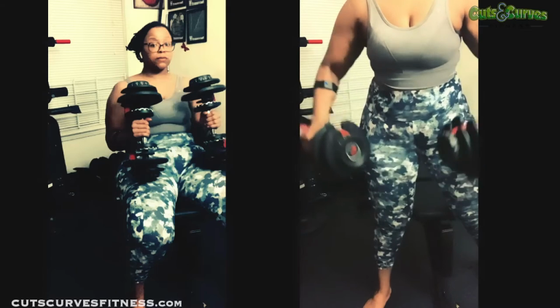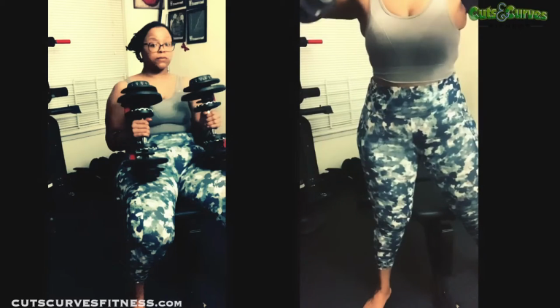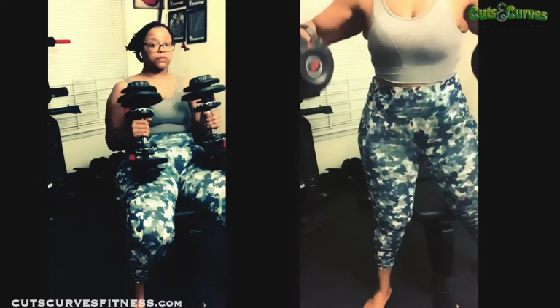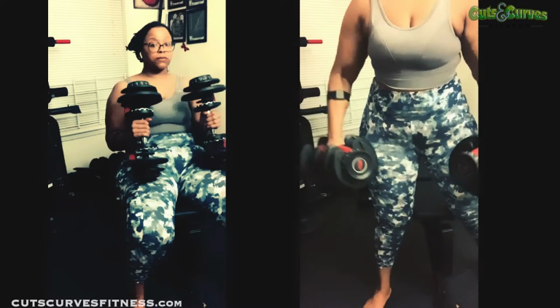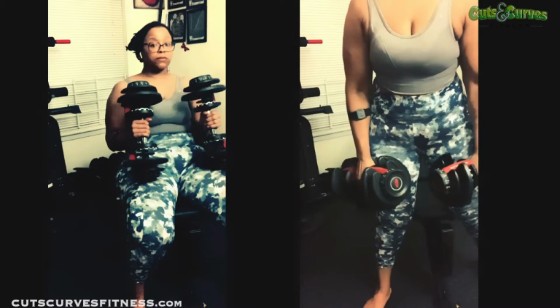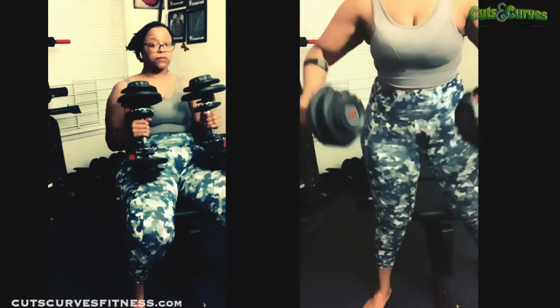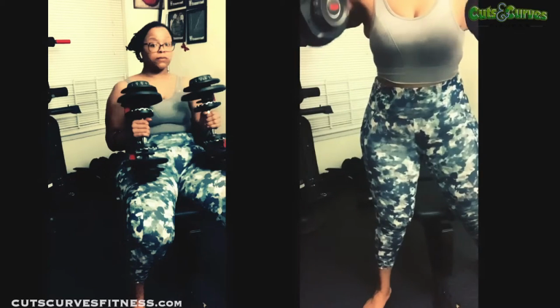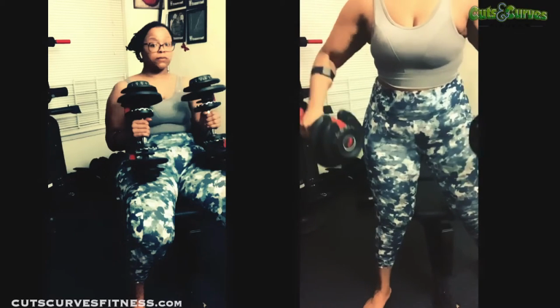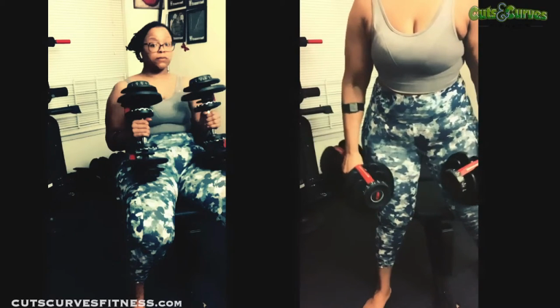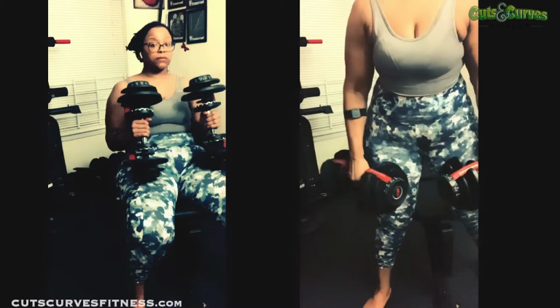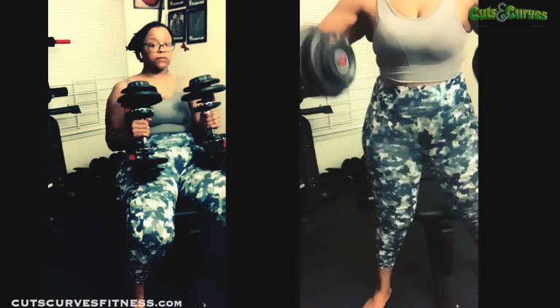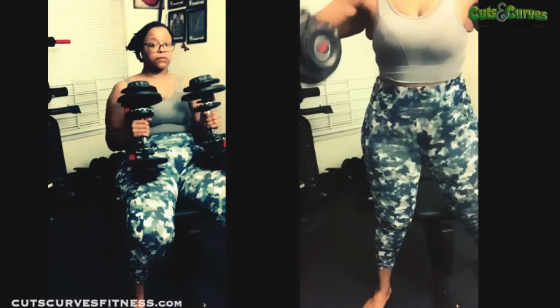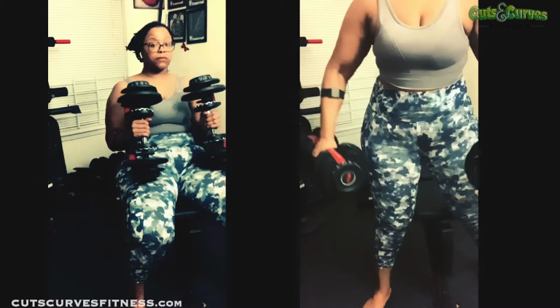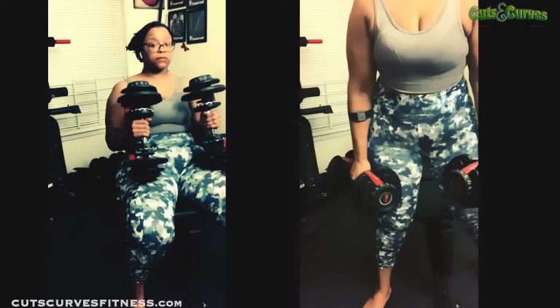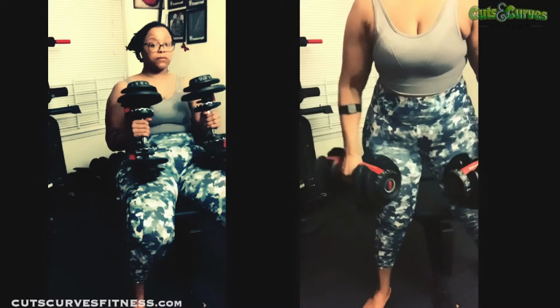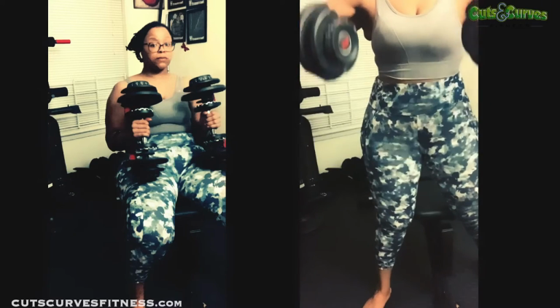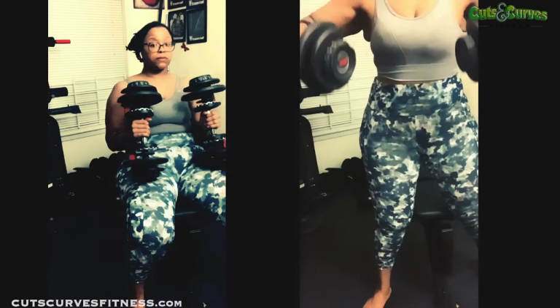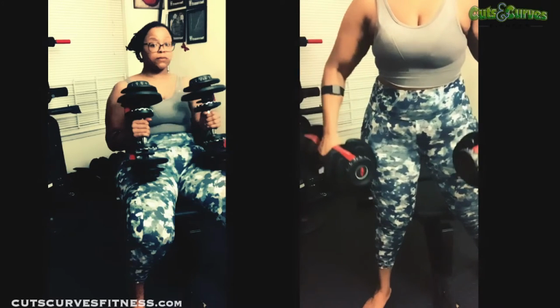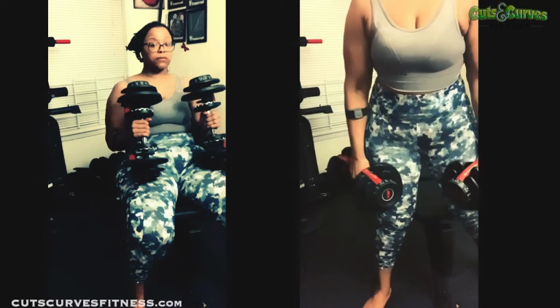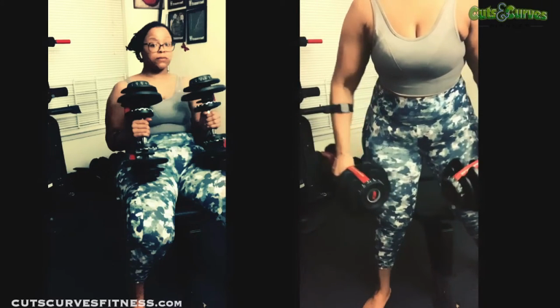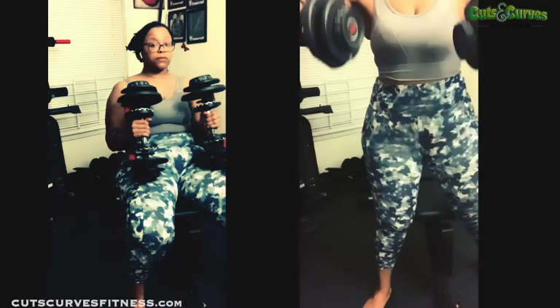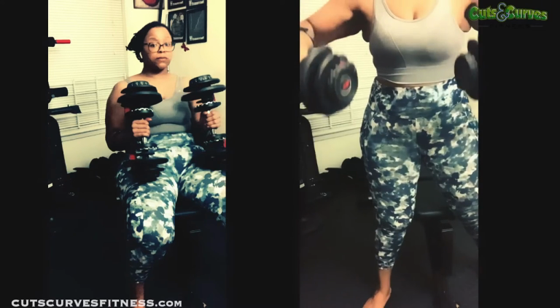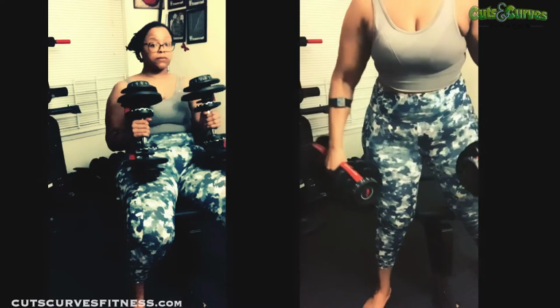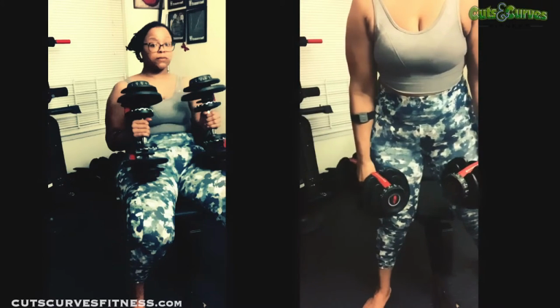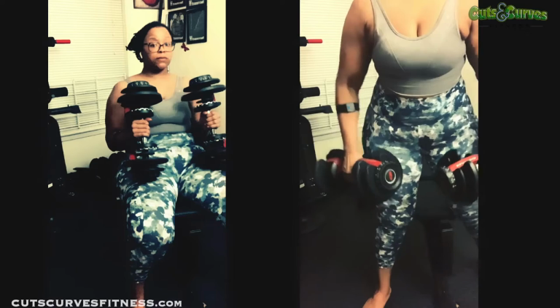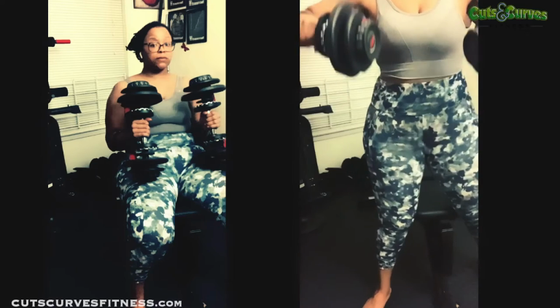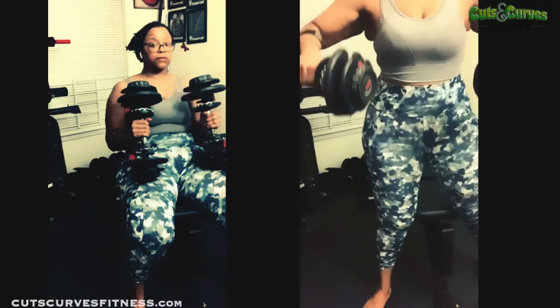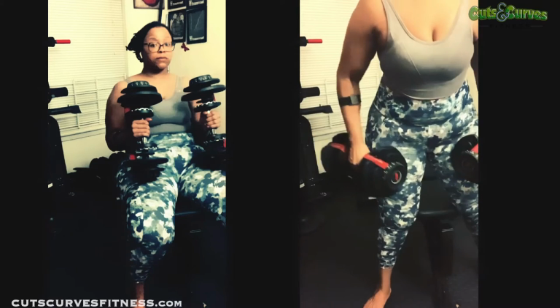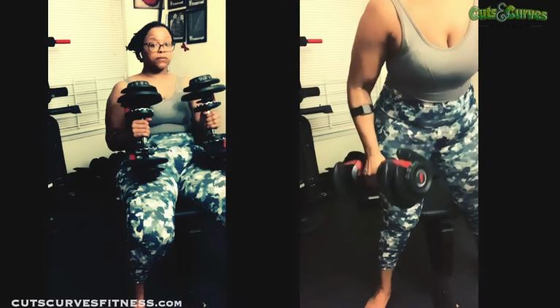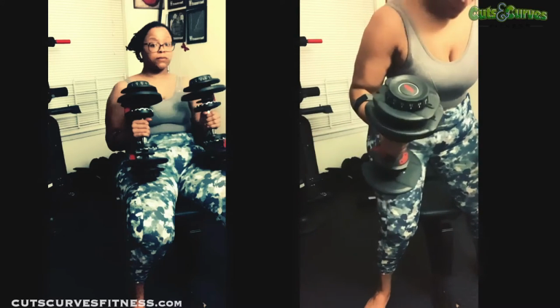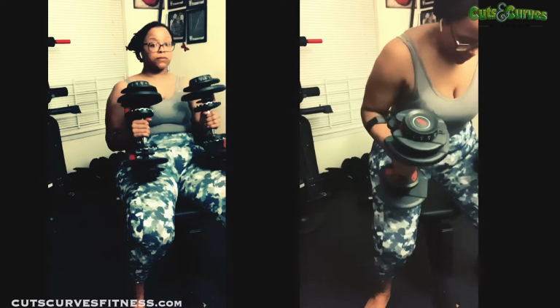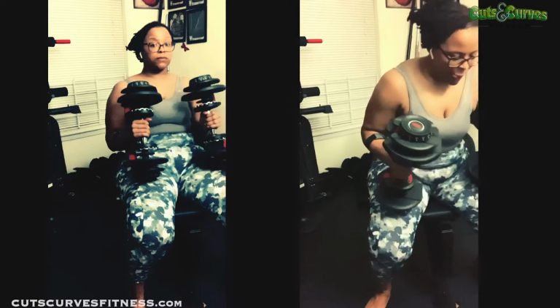Then I do a chest fly with dumbbells after that. I think I do fifteen reps for the lateral raise and then twelve reps for the chest fly — I like to keep that one a little lighter so I can get the full range of motion.